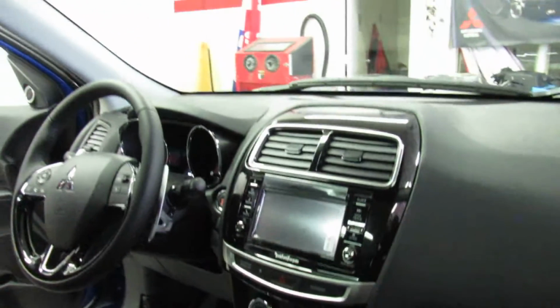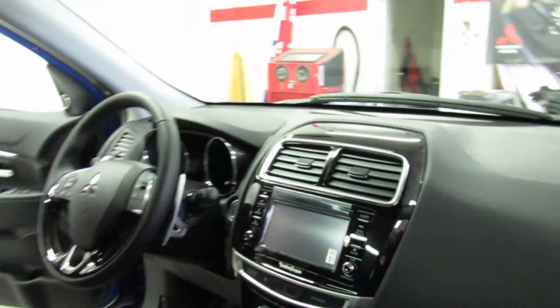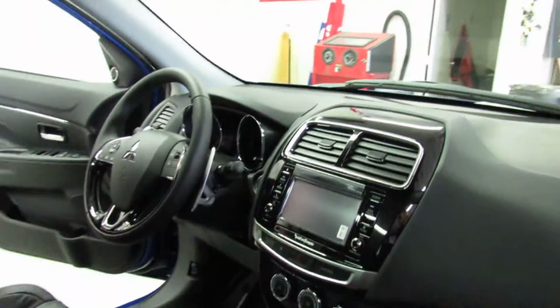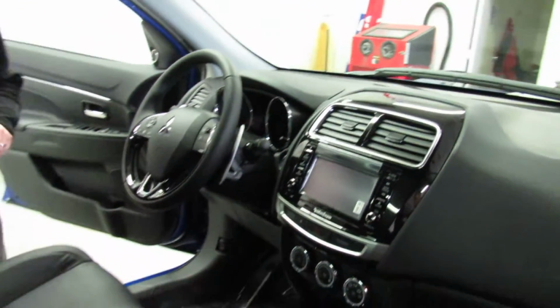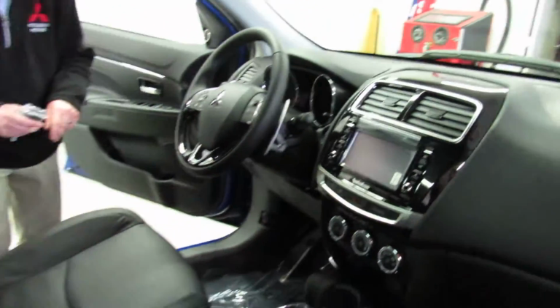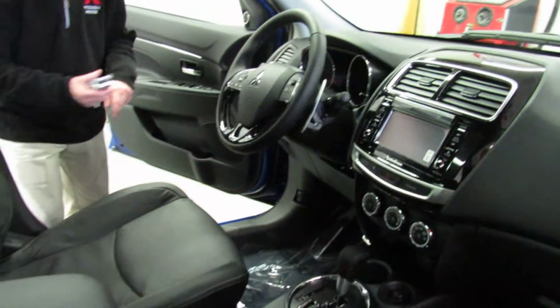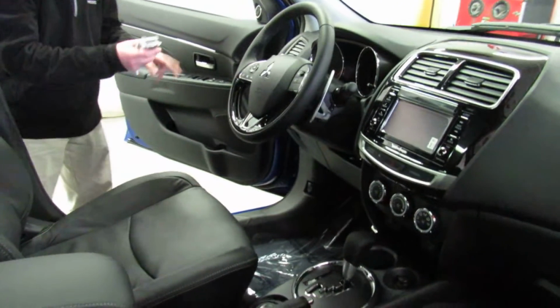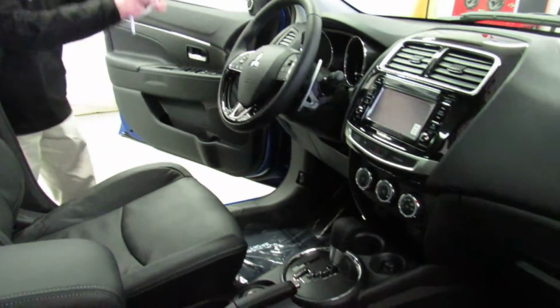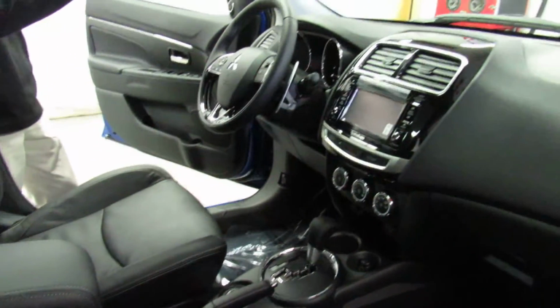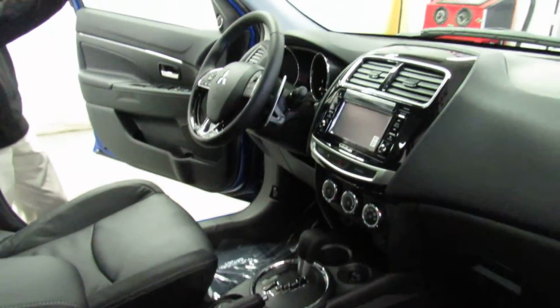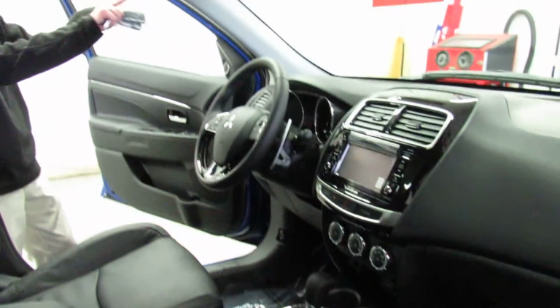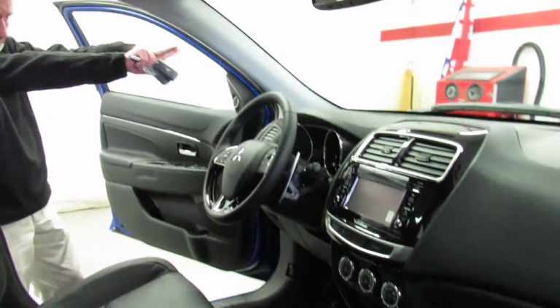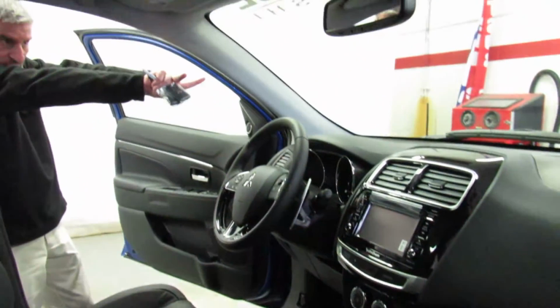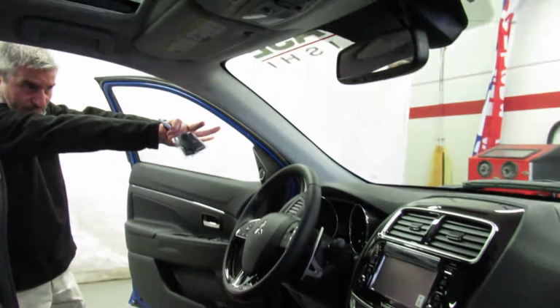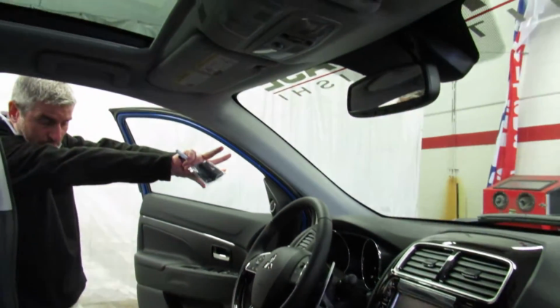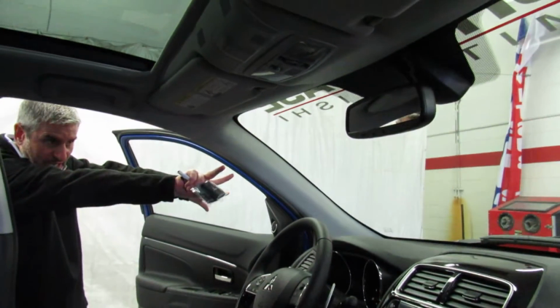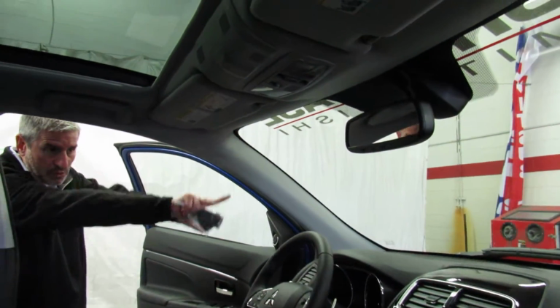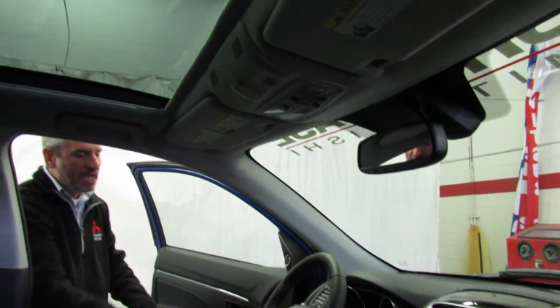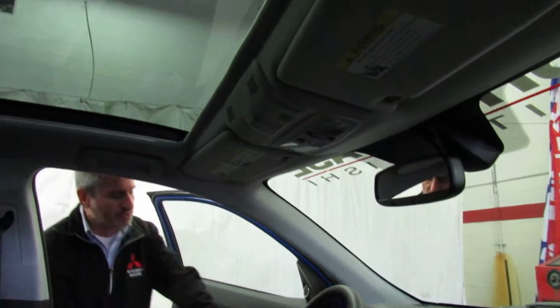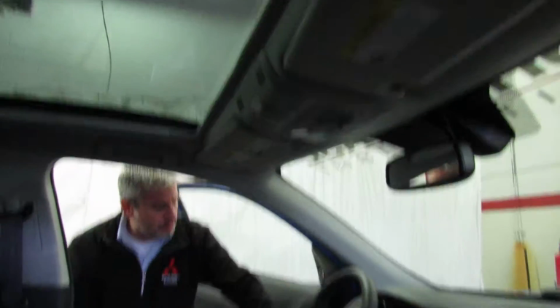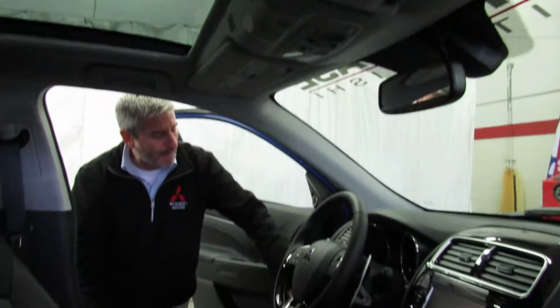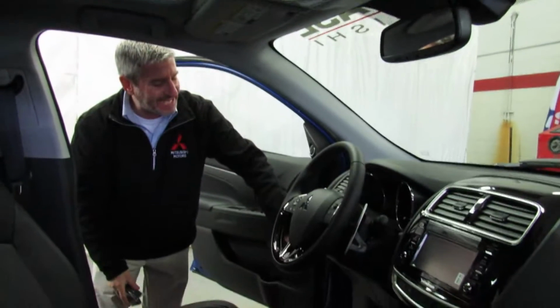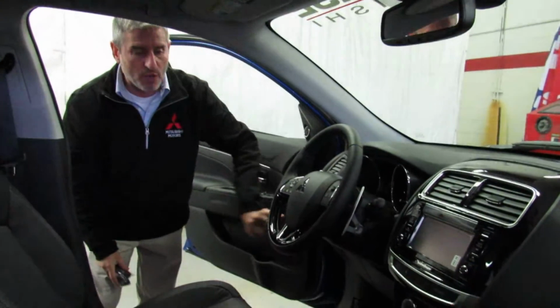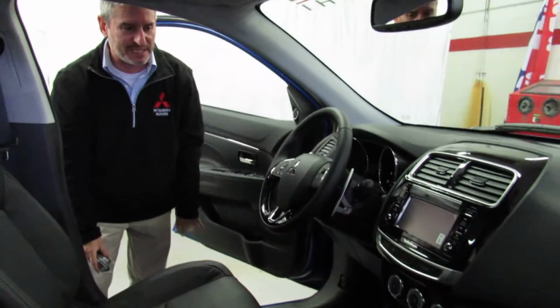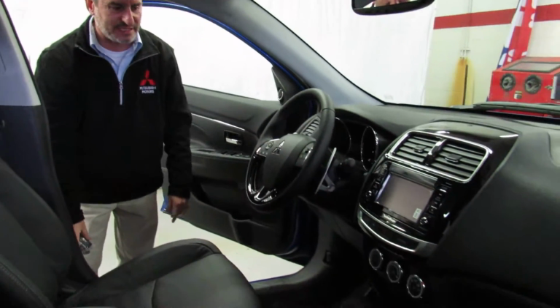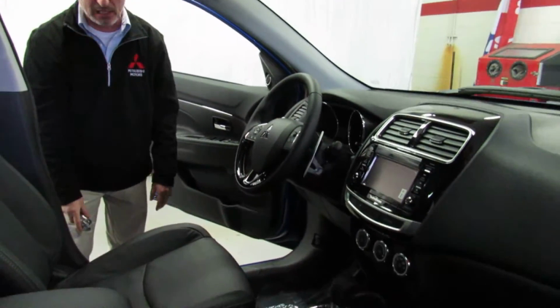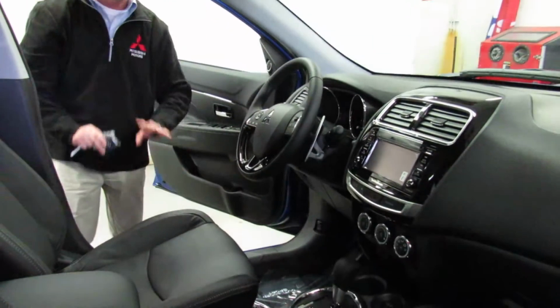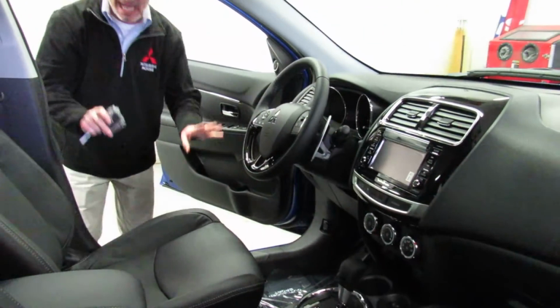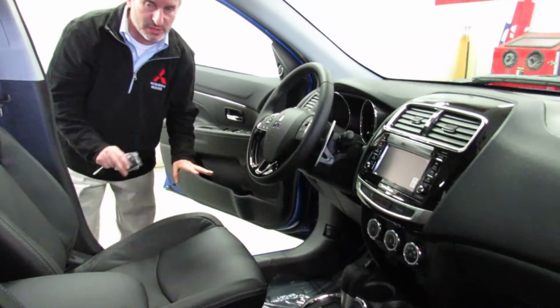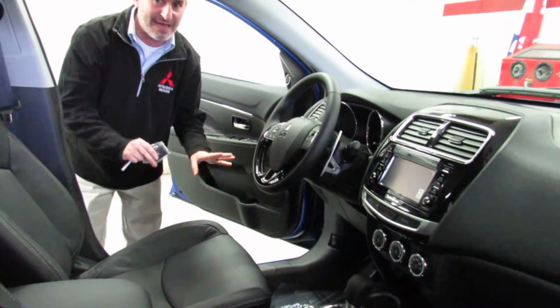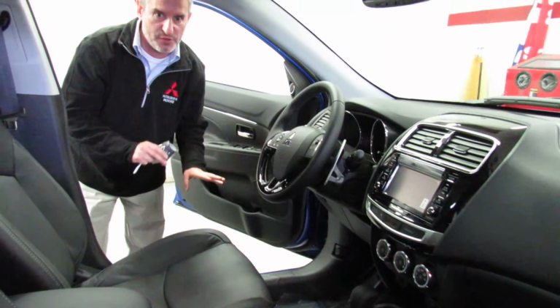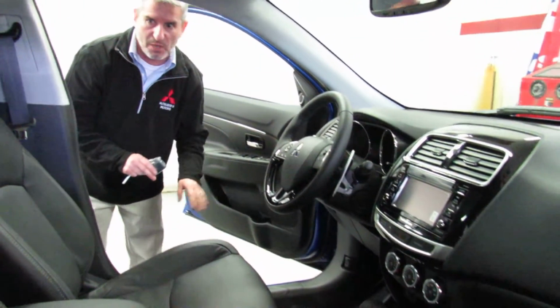It has a double bulb HID headlight in the front — one headlight pointing forward and another one pointing outward — and these are adjustable up and down from inside the car. Absolutely a lot of value for the money.